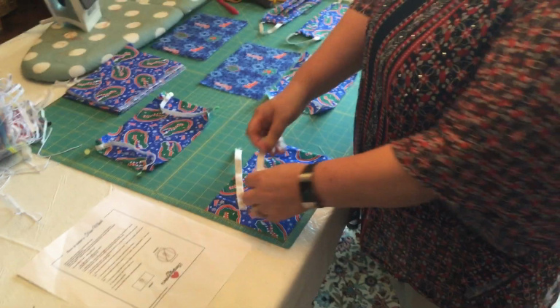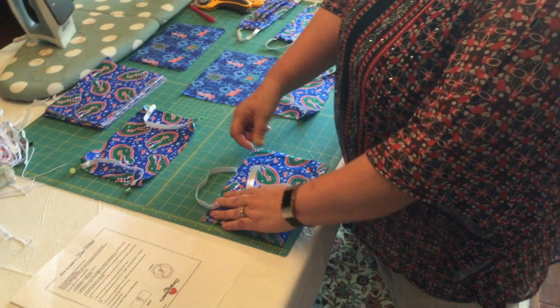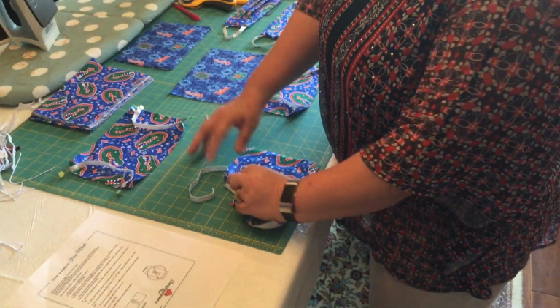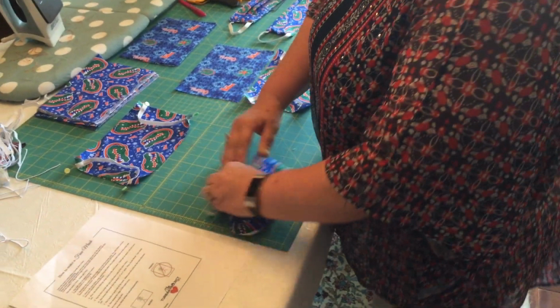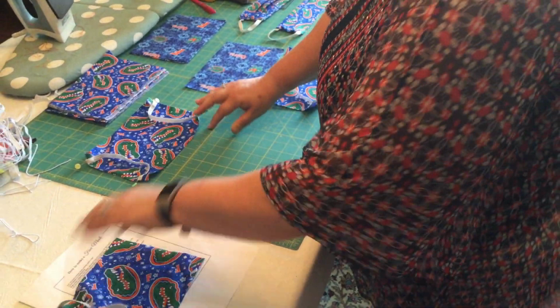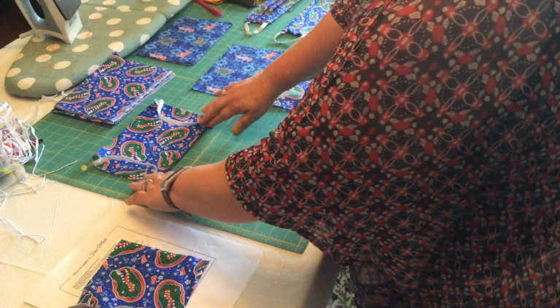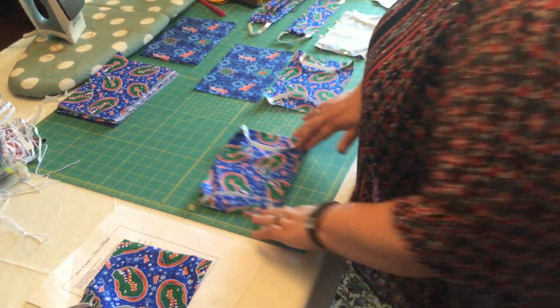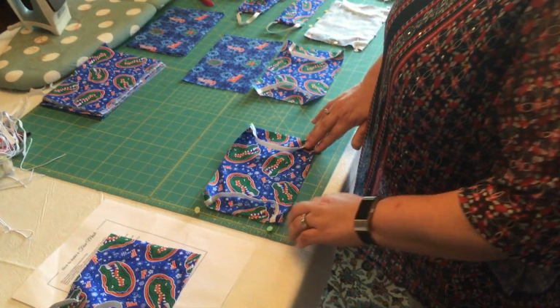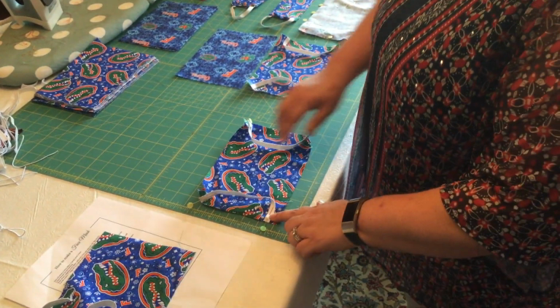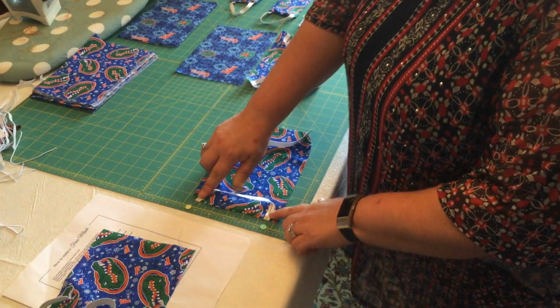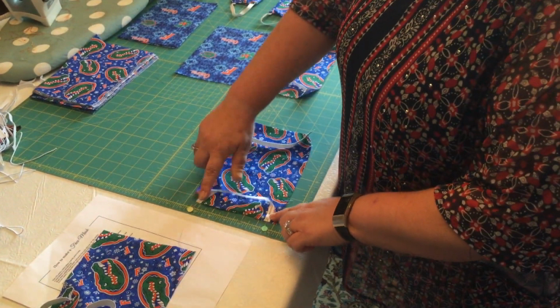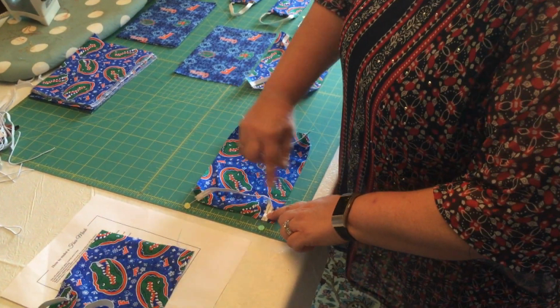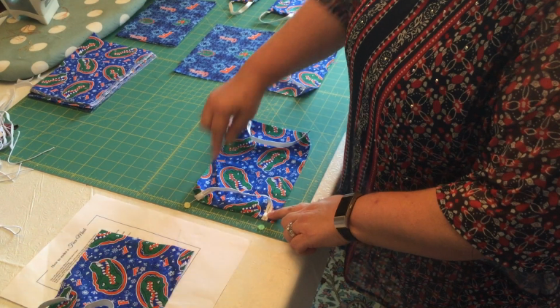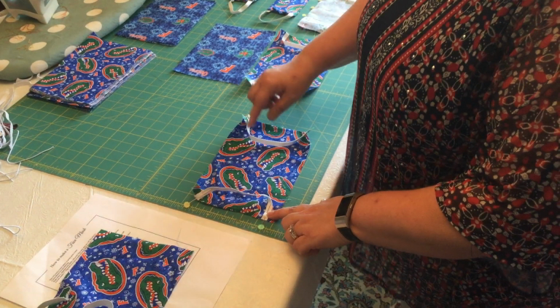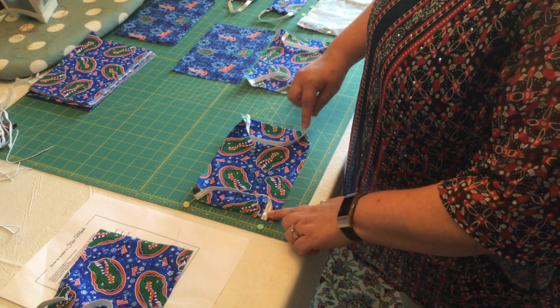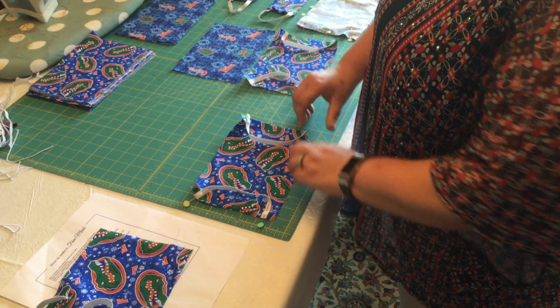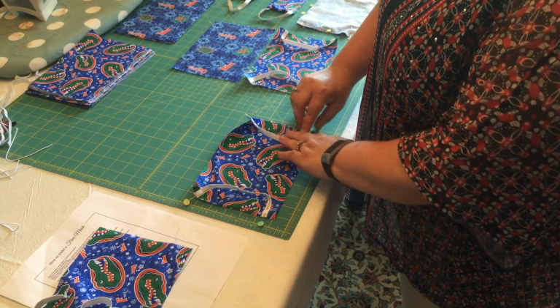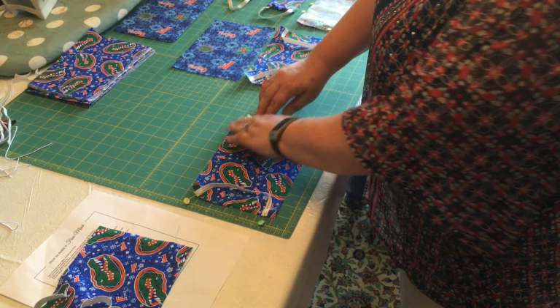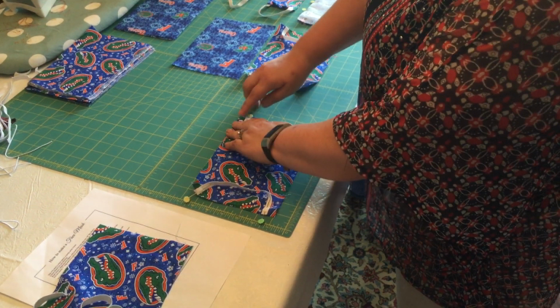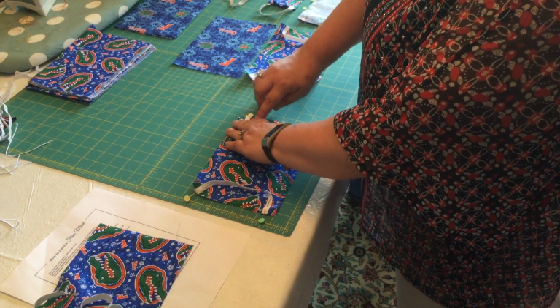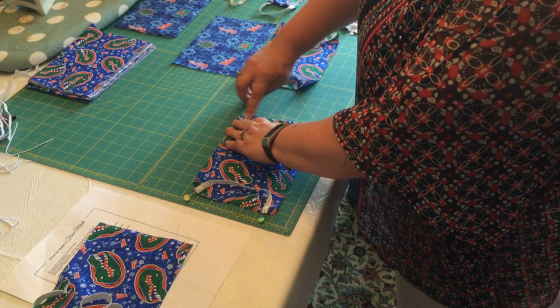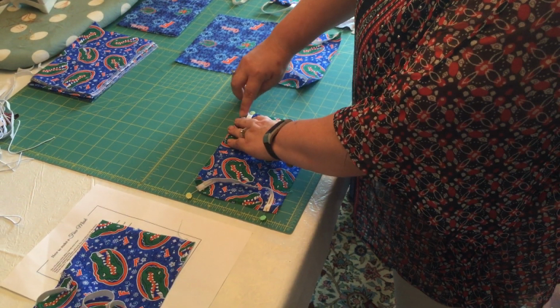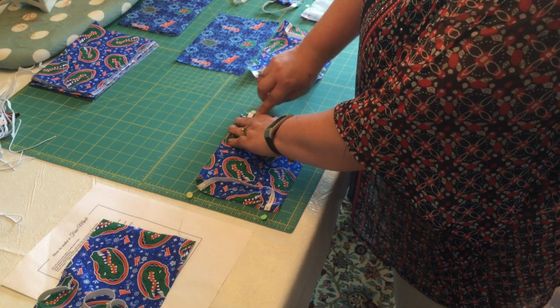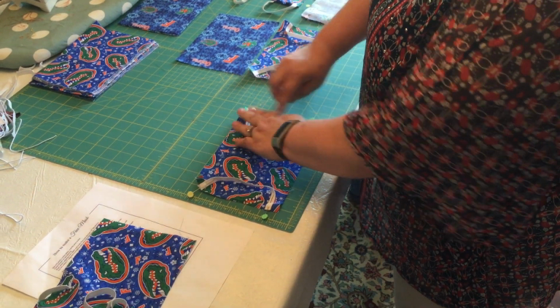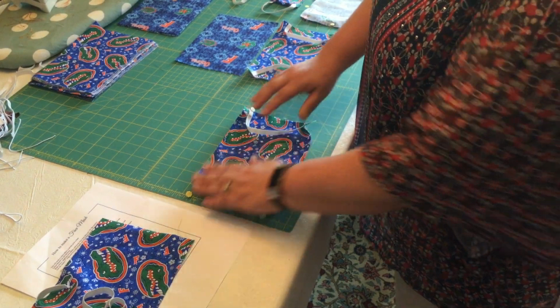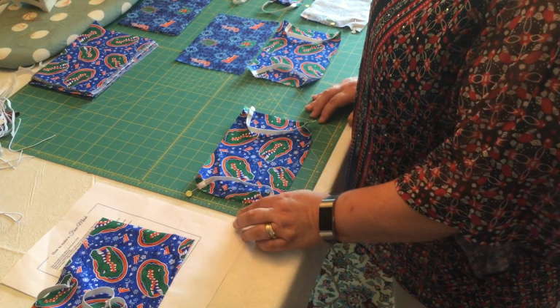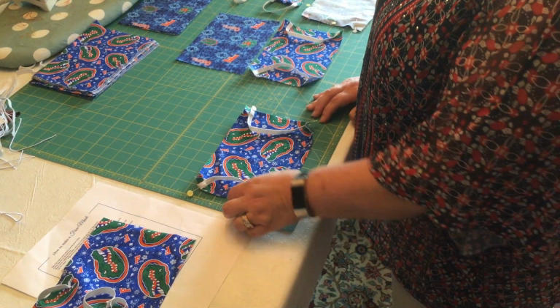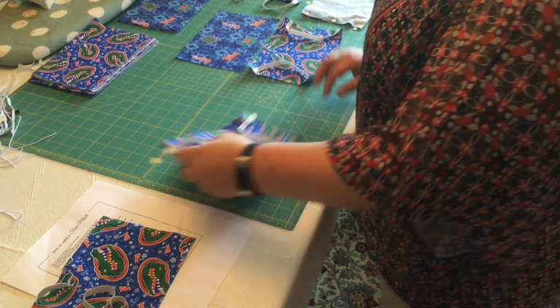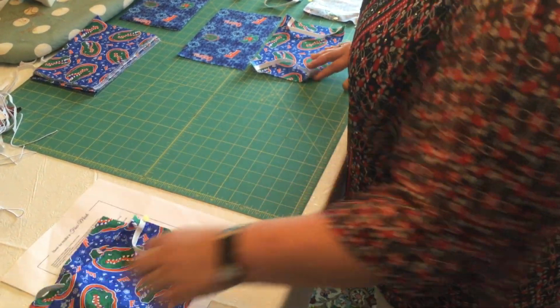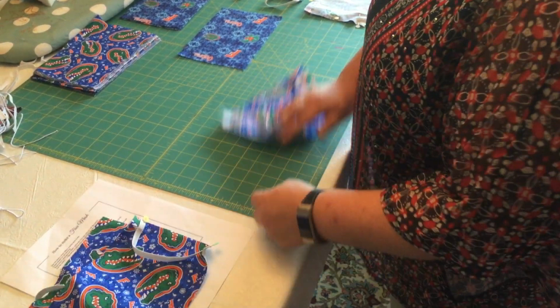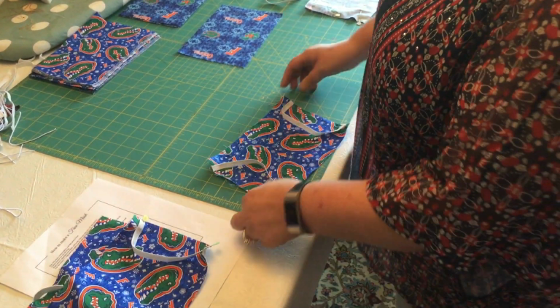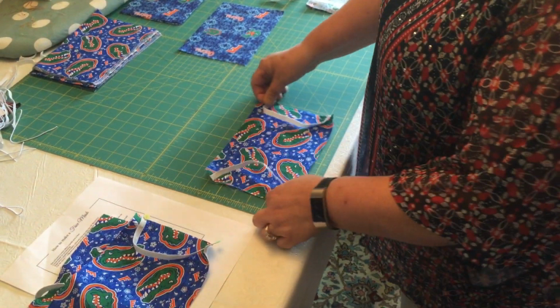What you want to do is pin those so that they're facing the inside — the elastic. Then you sew, you backstitch, and you sew over all four of them. And look, magic, it's done!